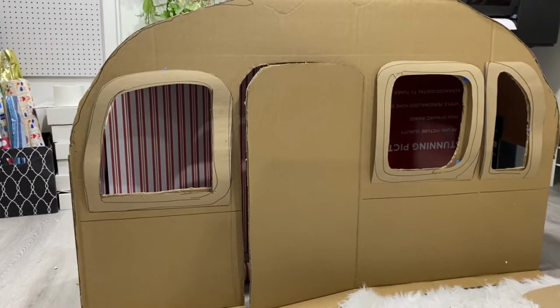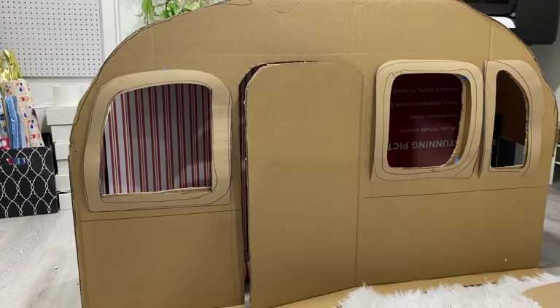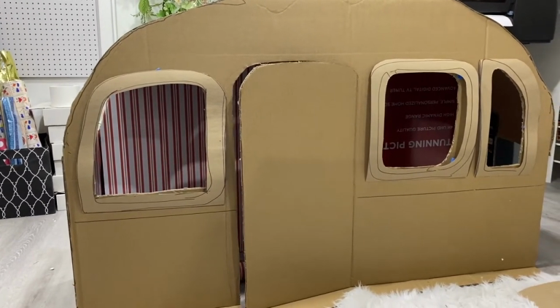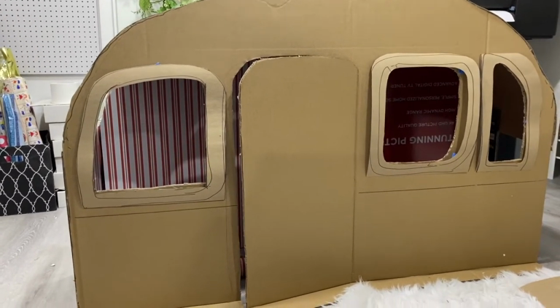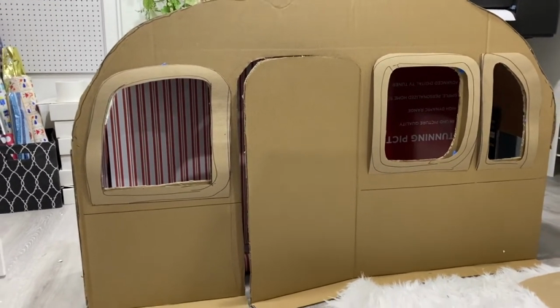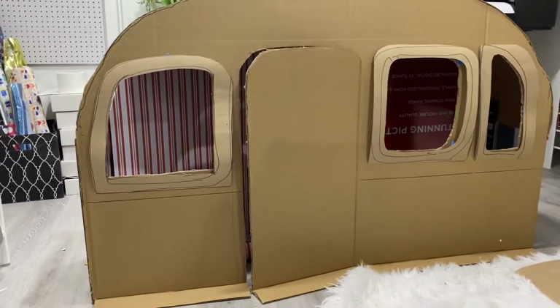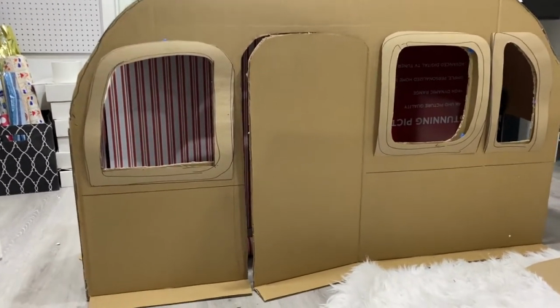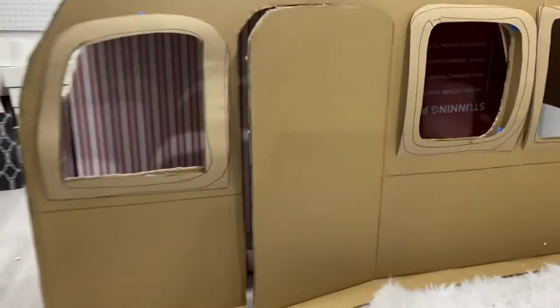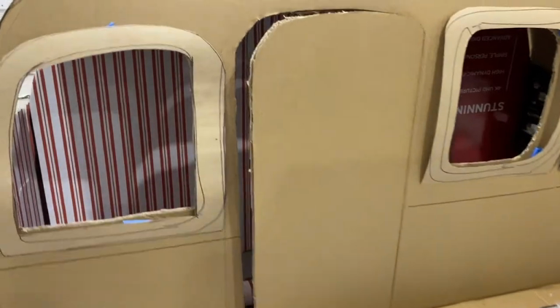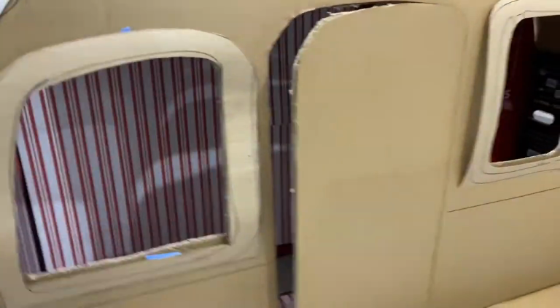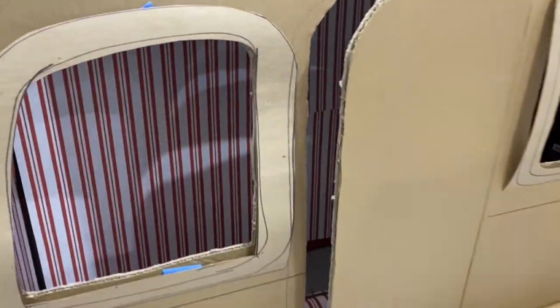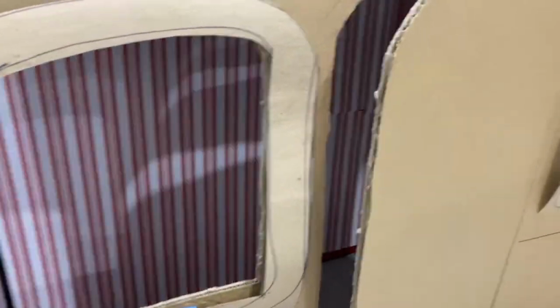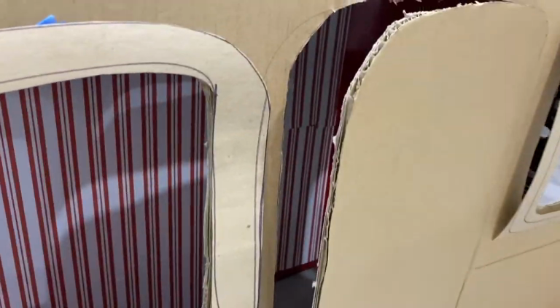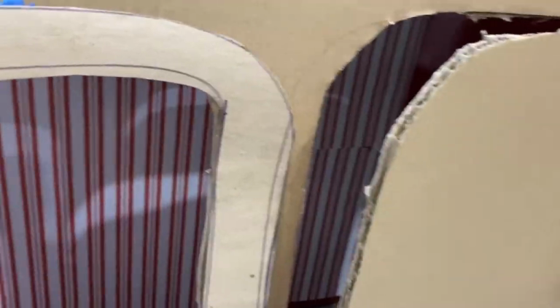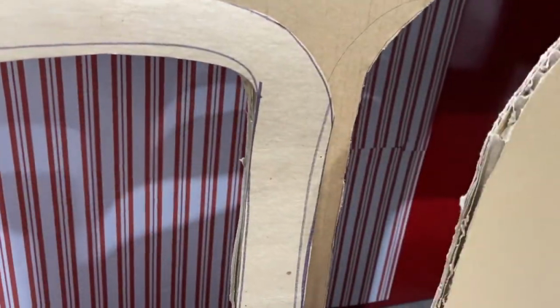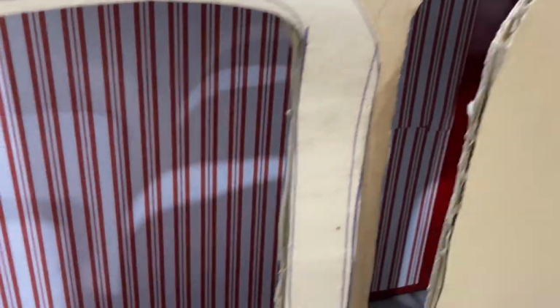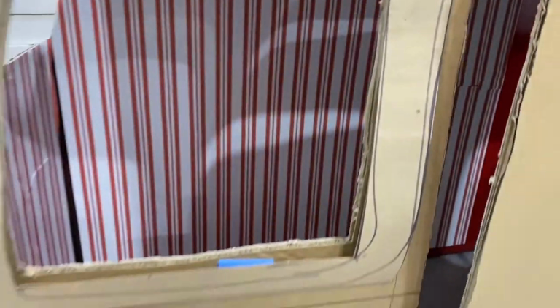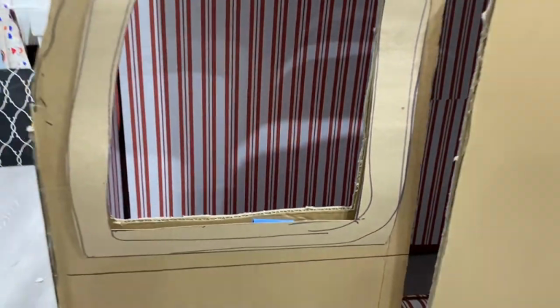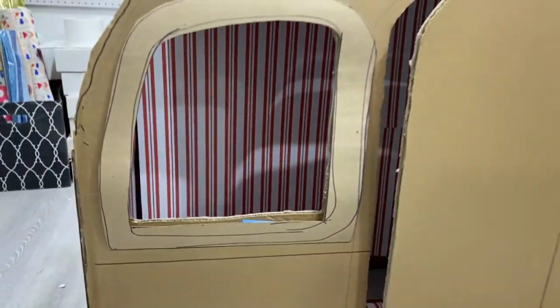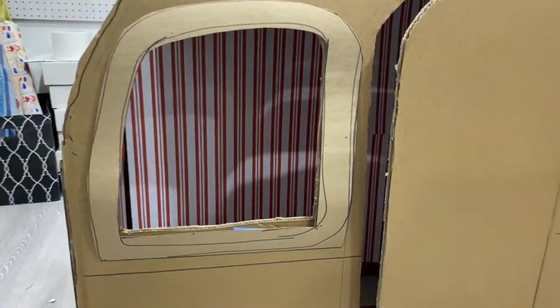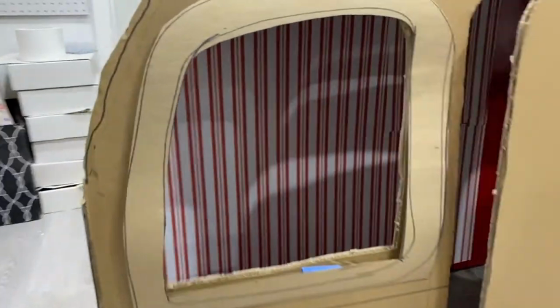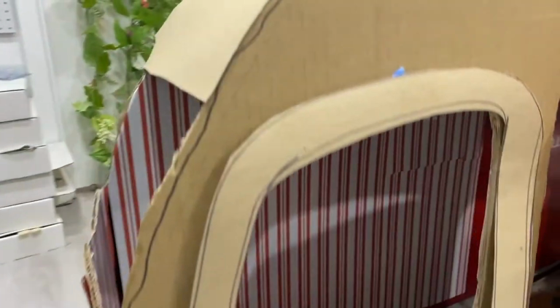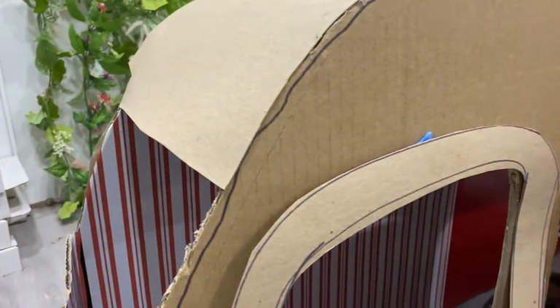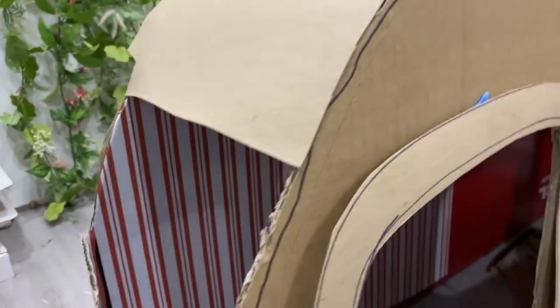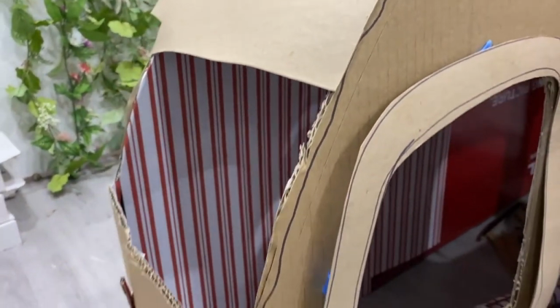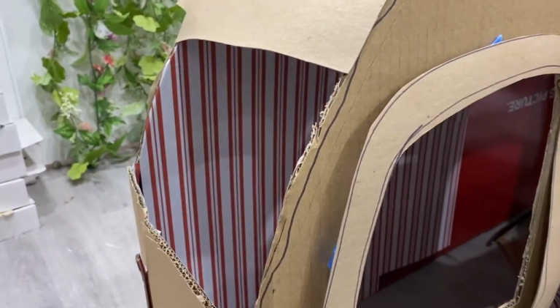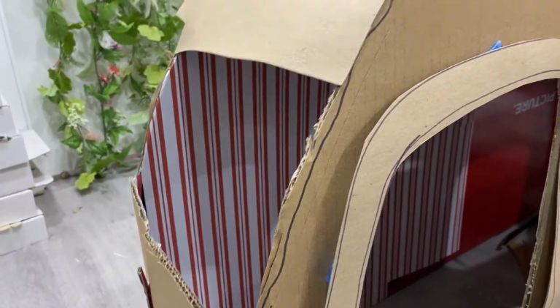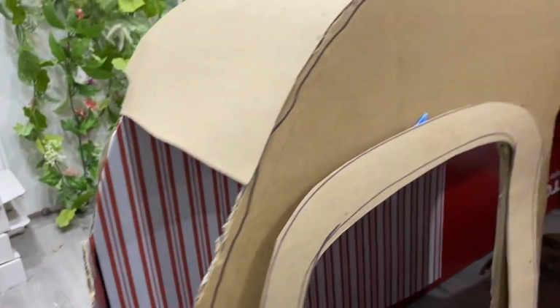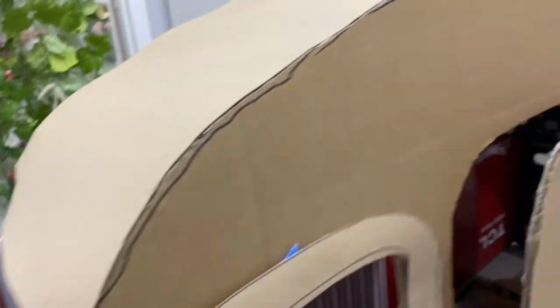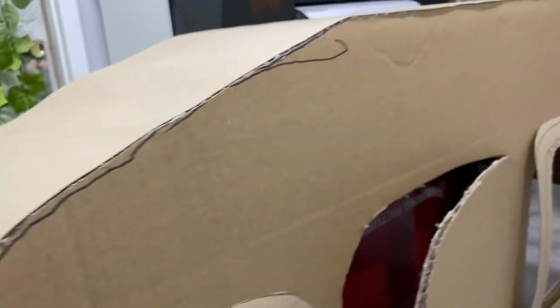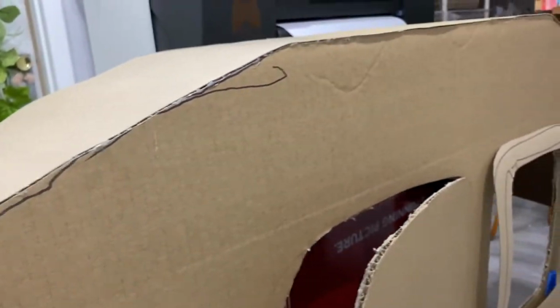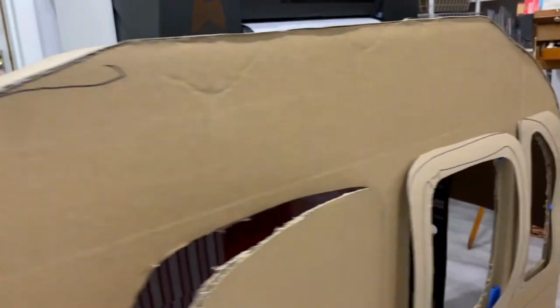So you have a front and a back. Cut out the windows, and then you have the side. I hot glue everything together.